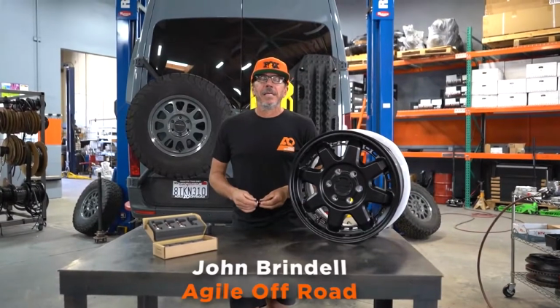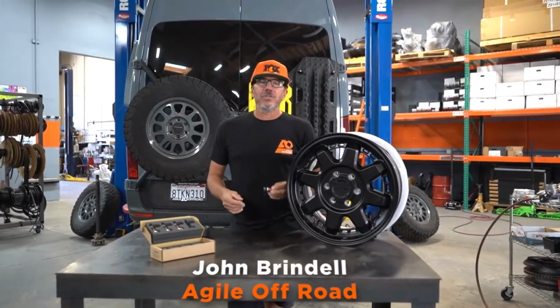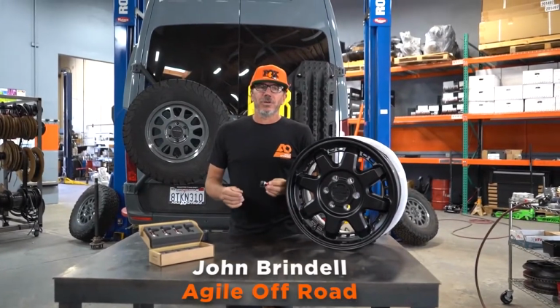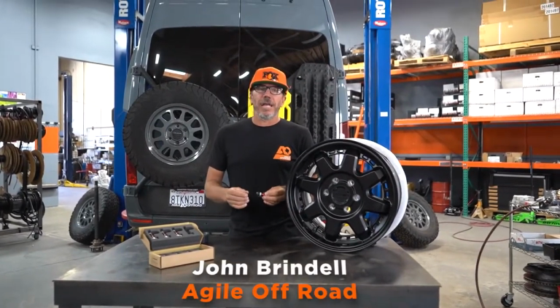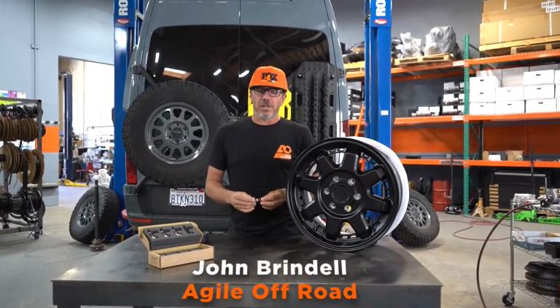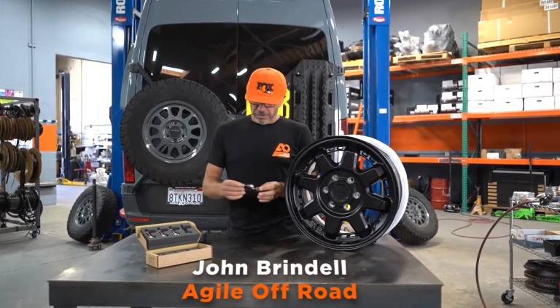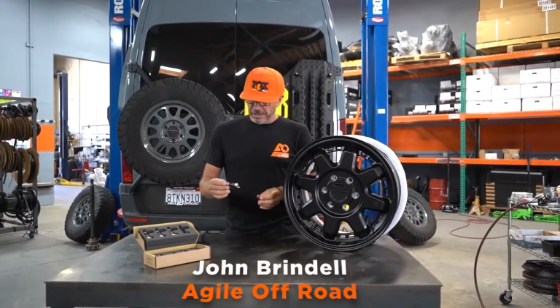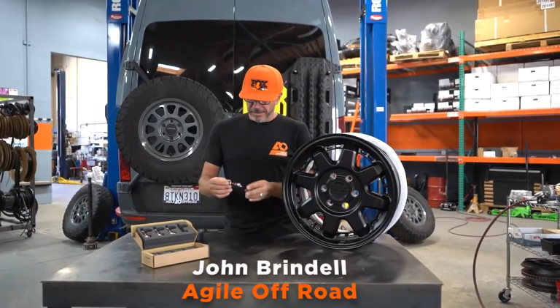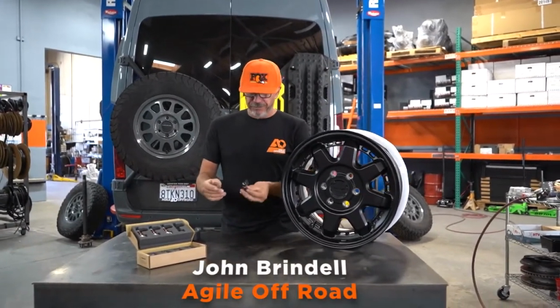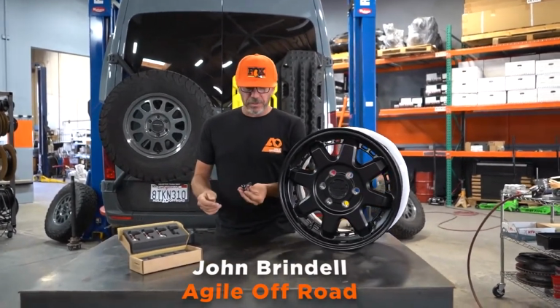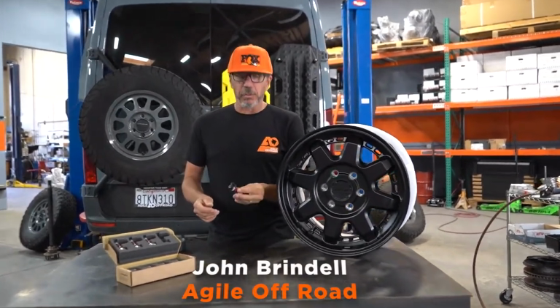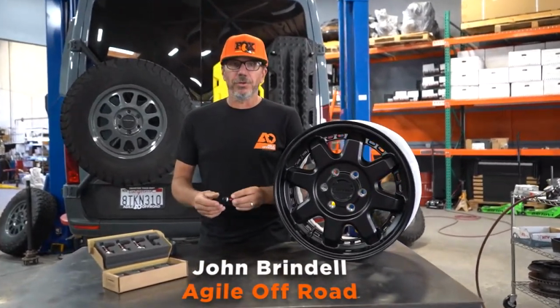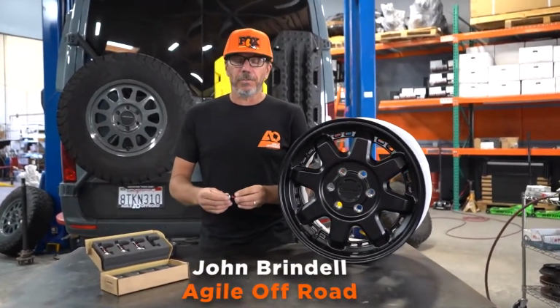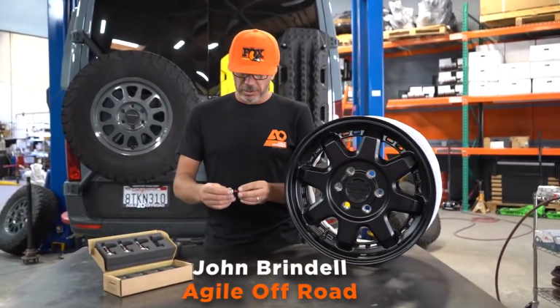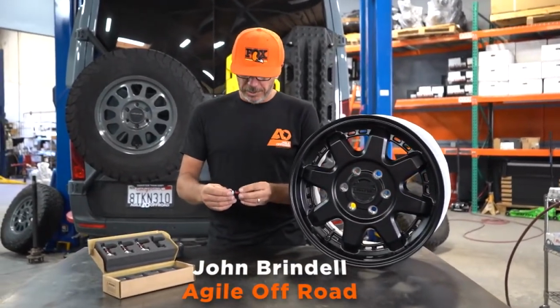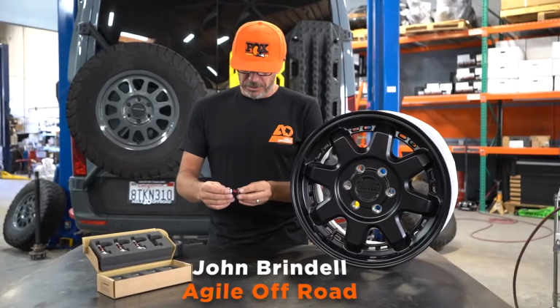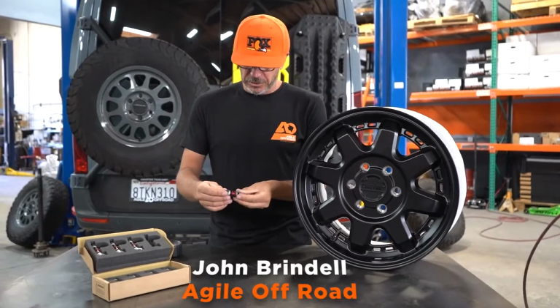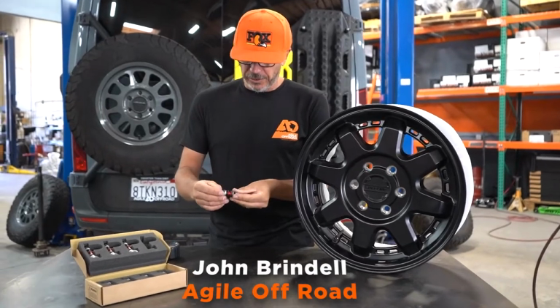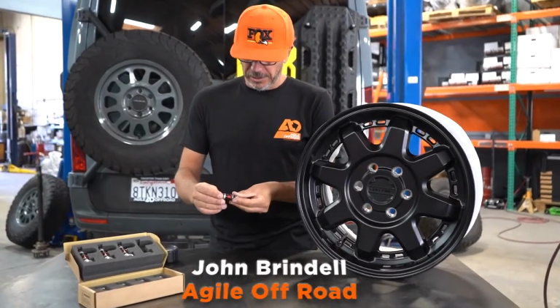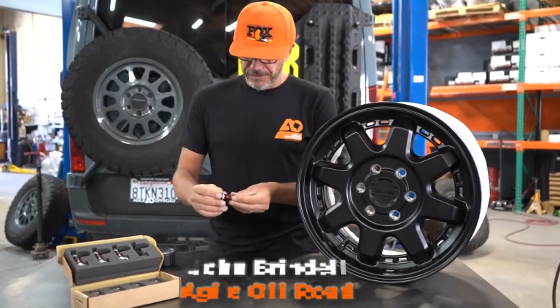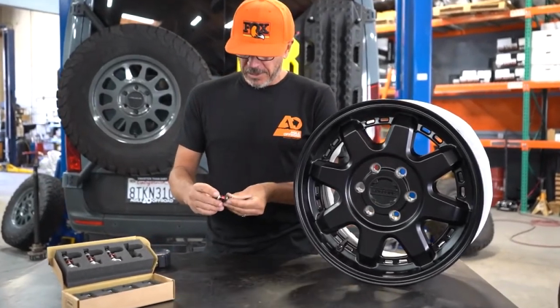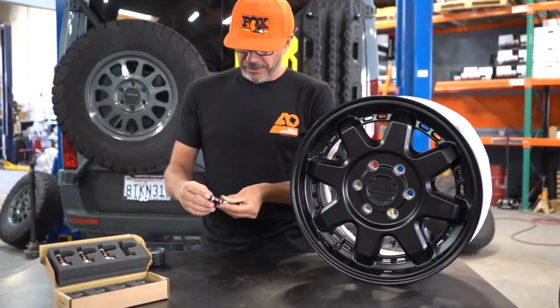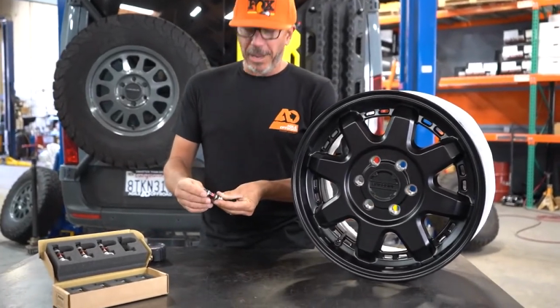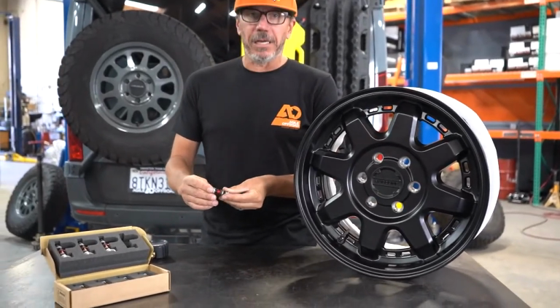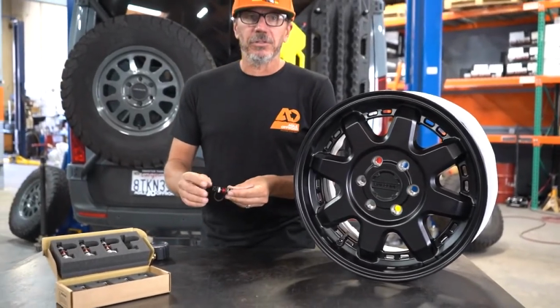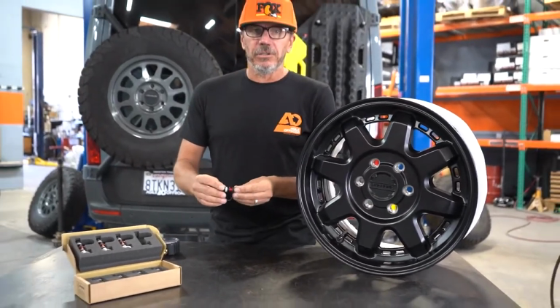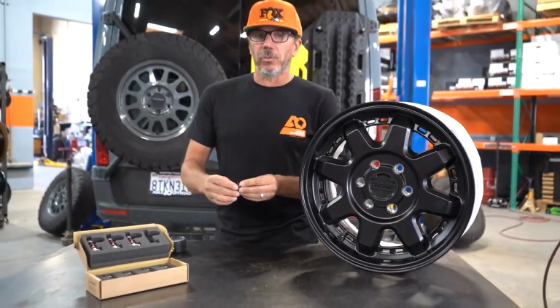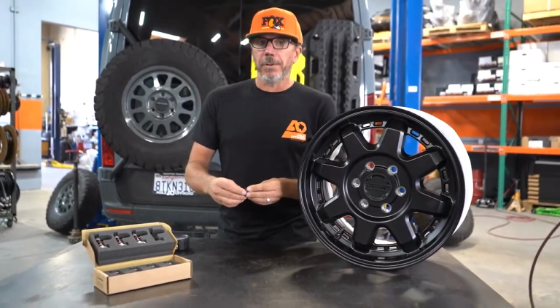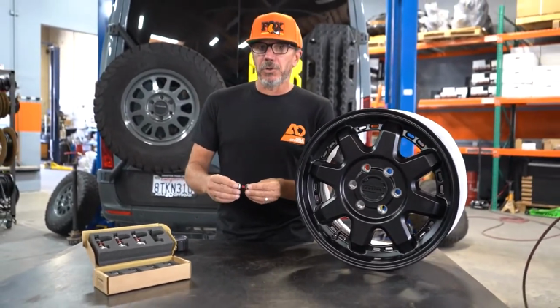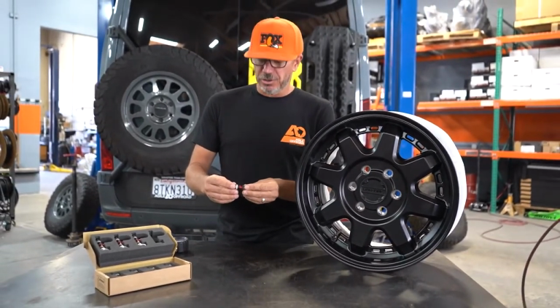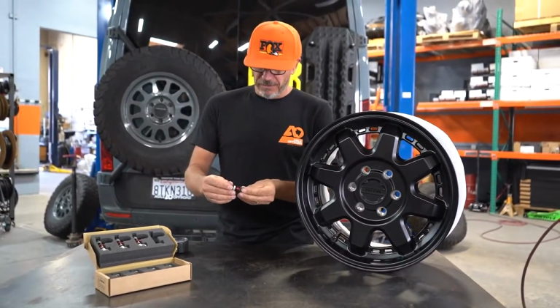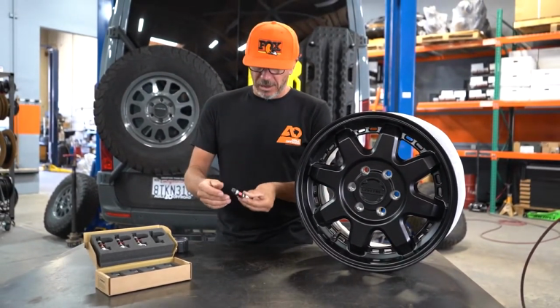Hey, this is John with Agile Off-Road. I want to show you a new product that we've been carrying. This is called the from Apex — it's a rapid precision valve.